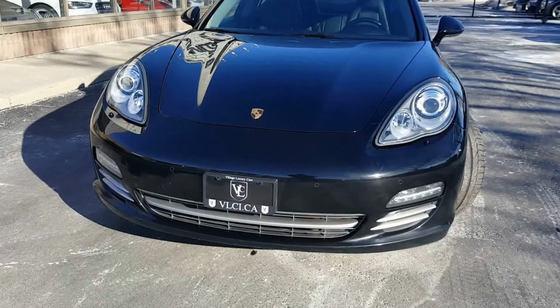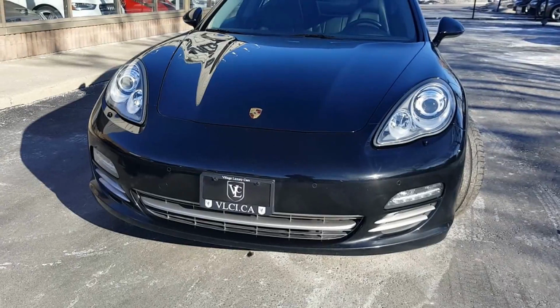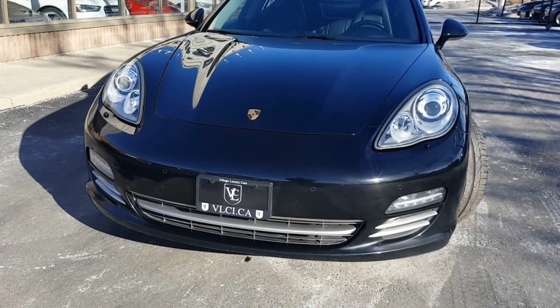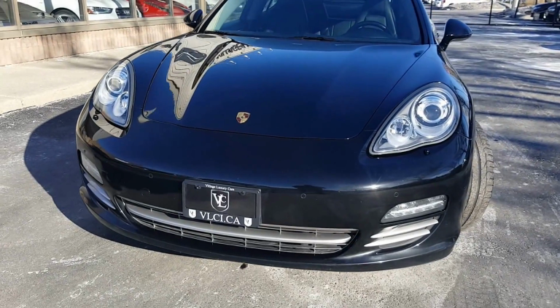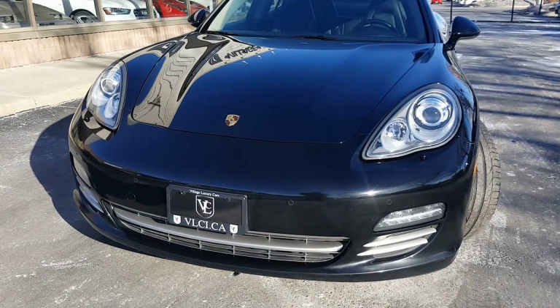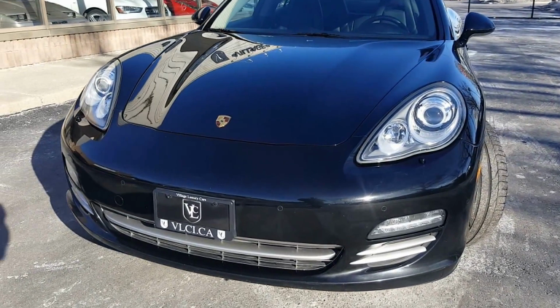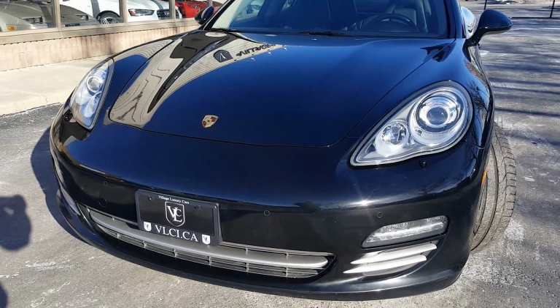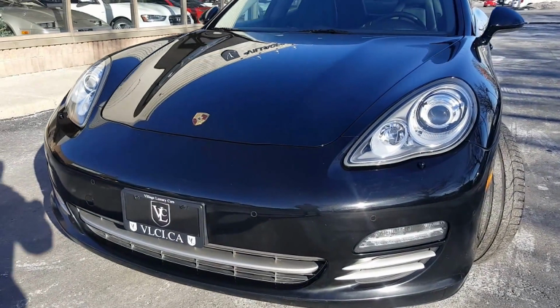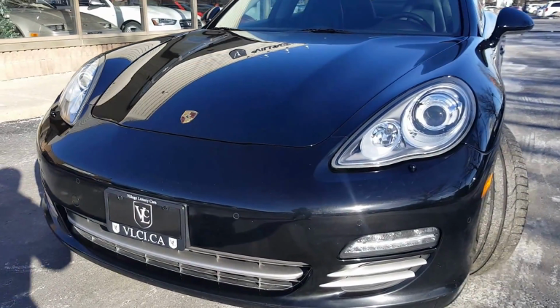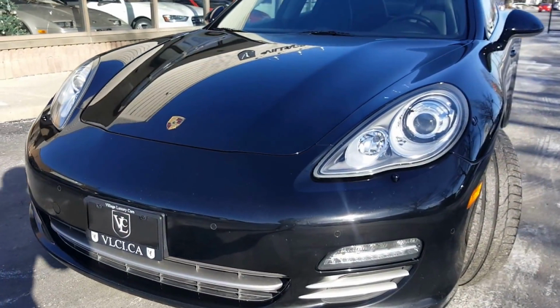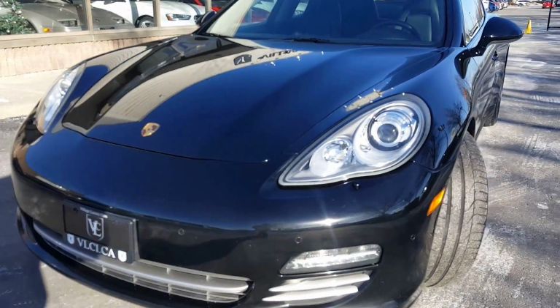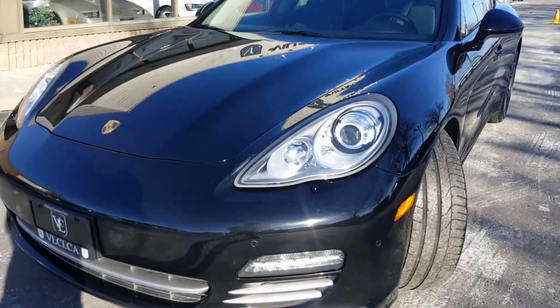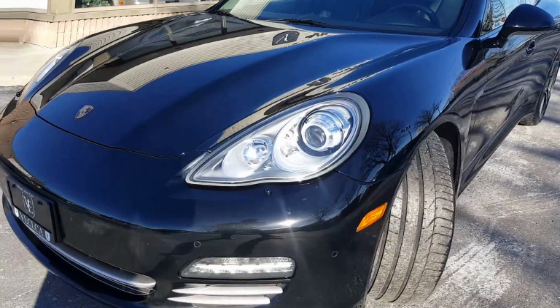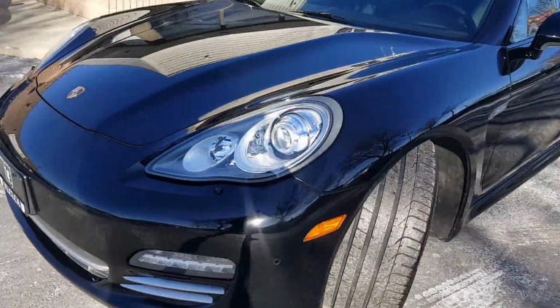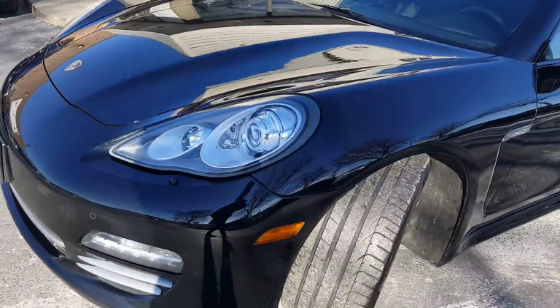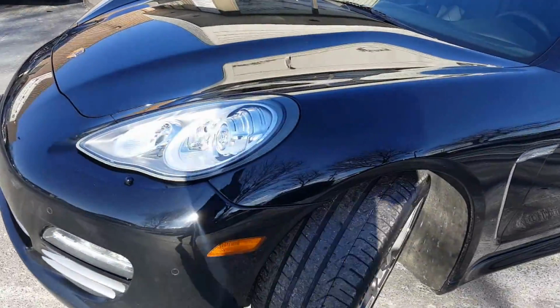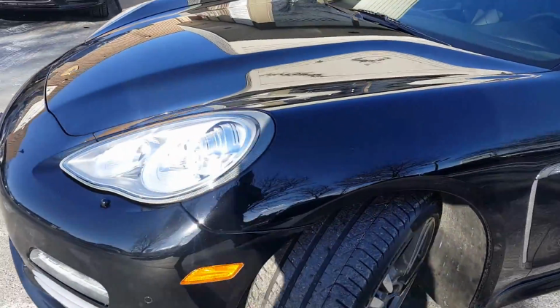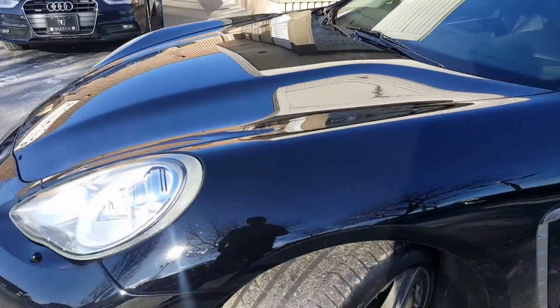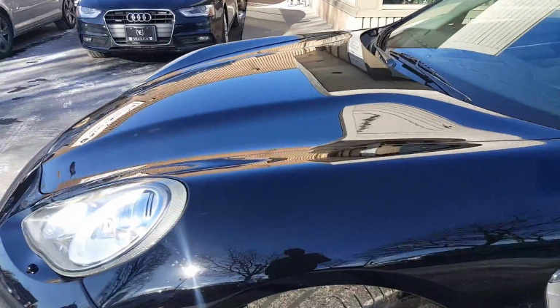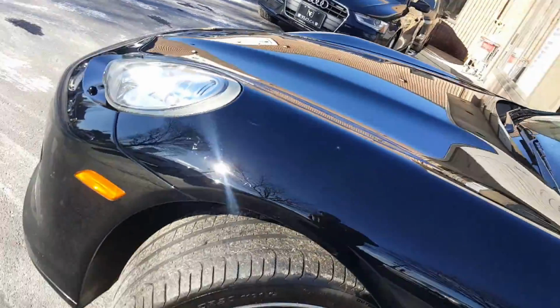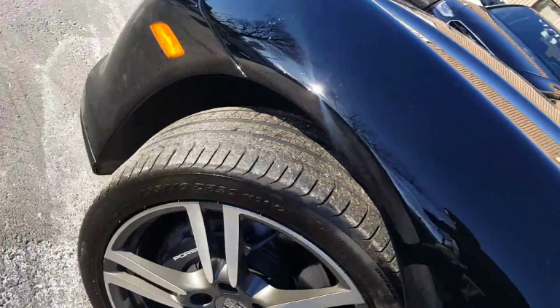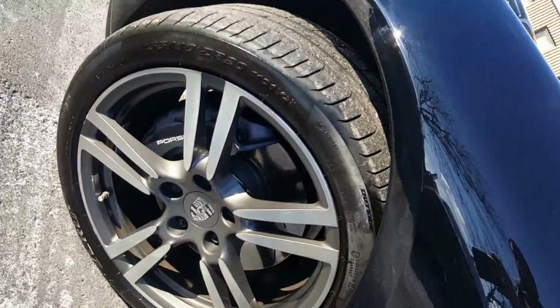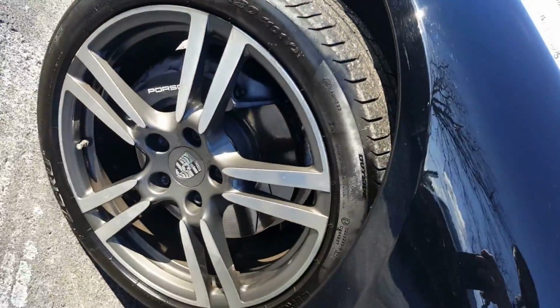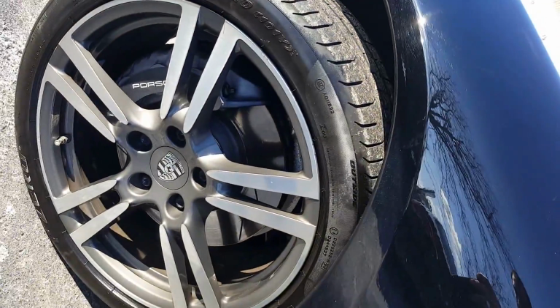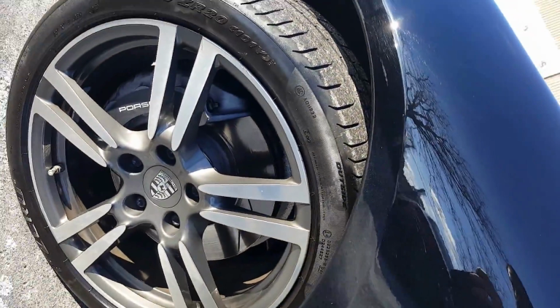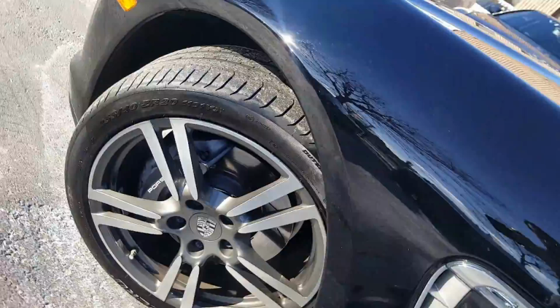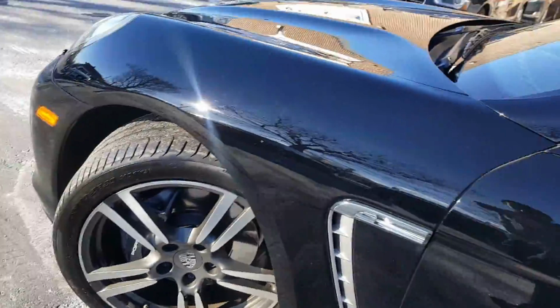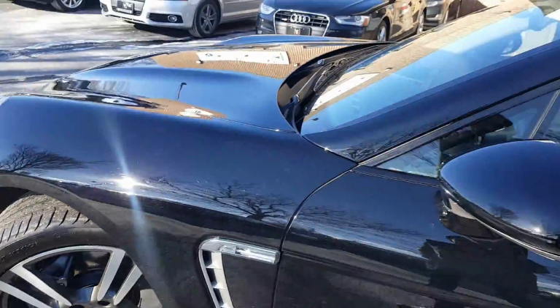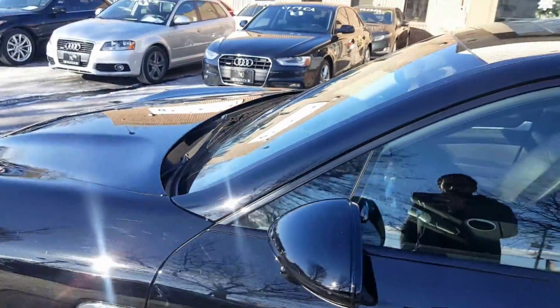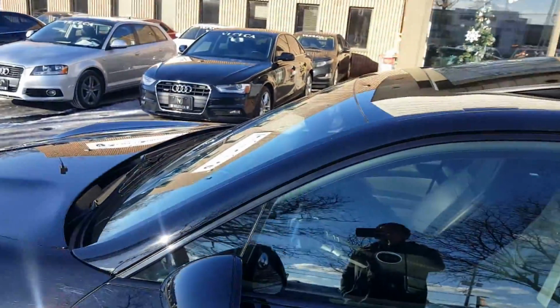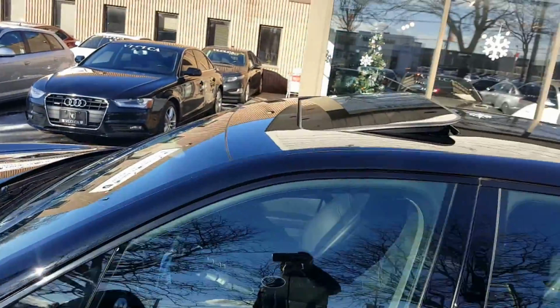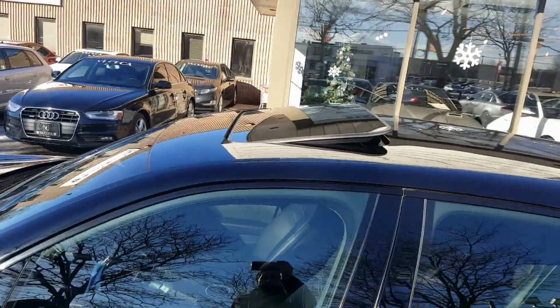Thank you for watching. This is a 2013 Porsche Panamera — what a beautiful car. Very nice wheels, black-on-black.